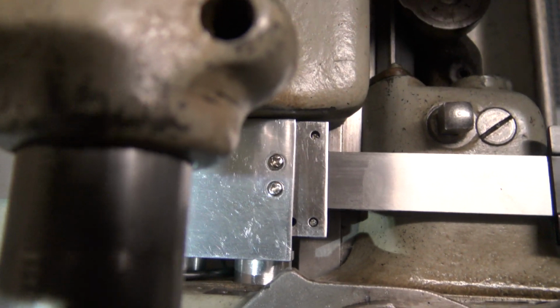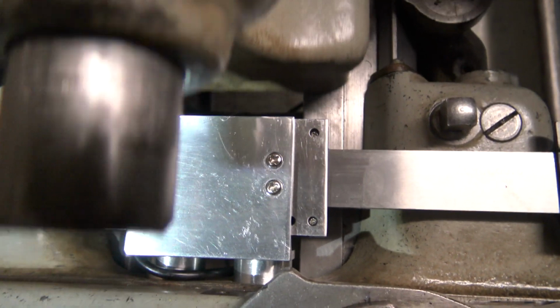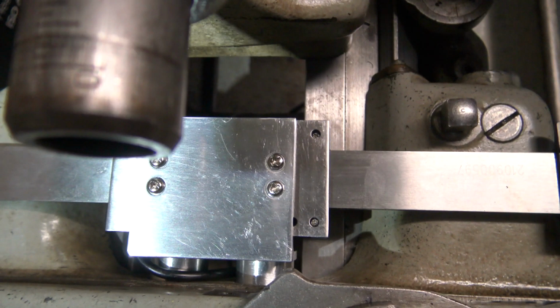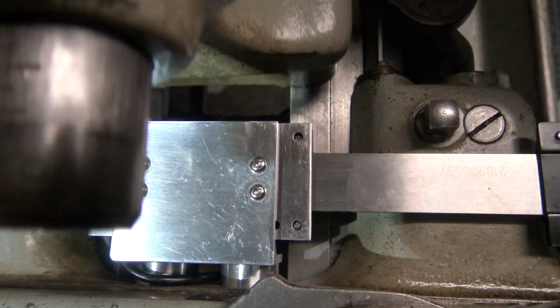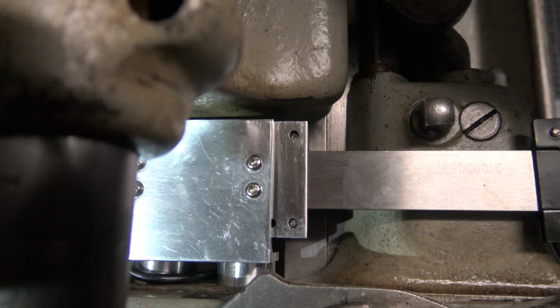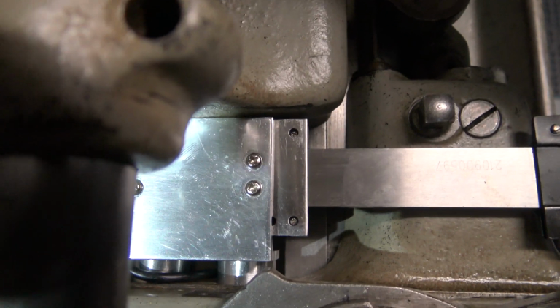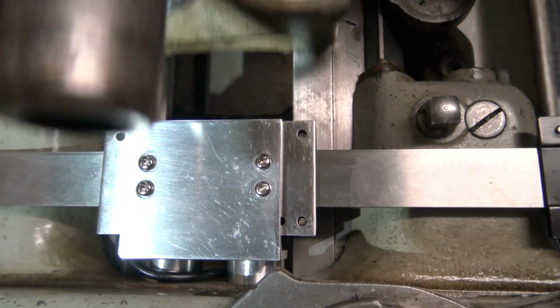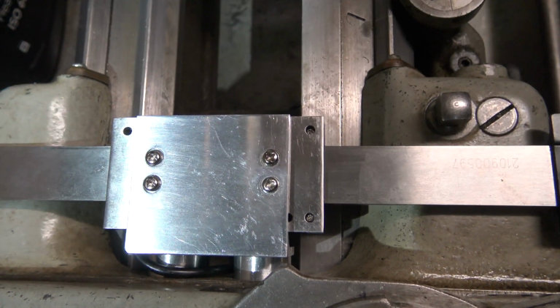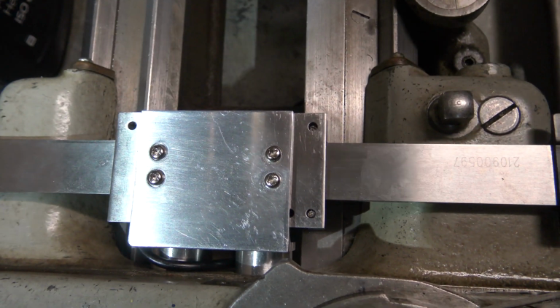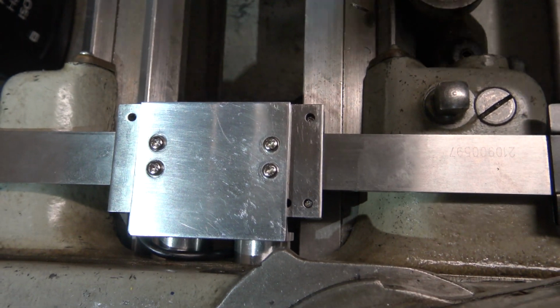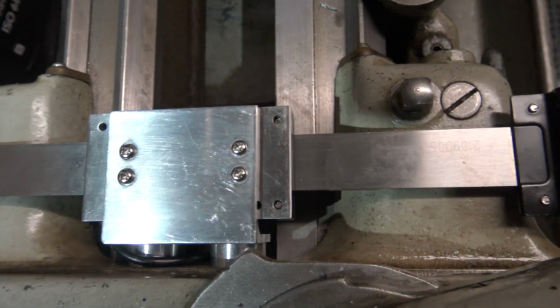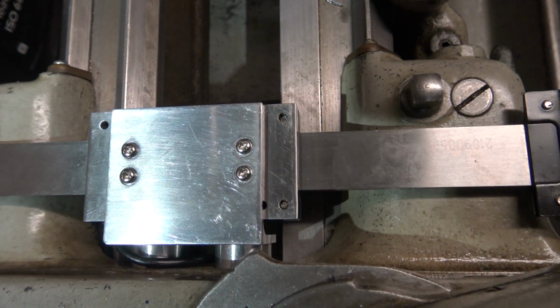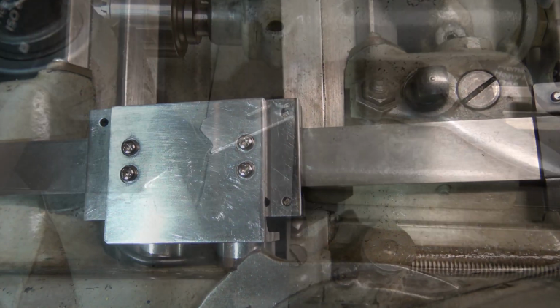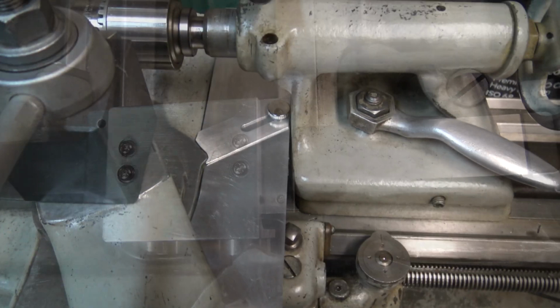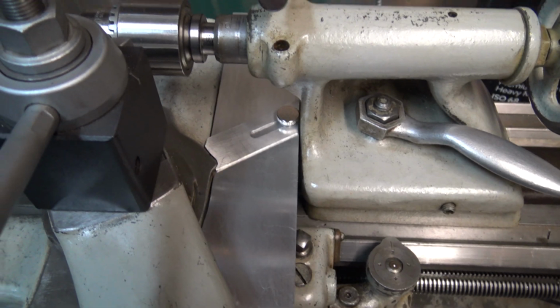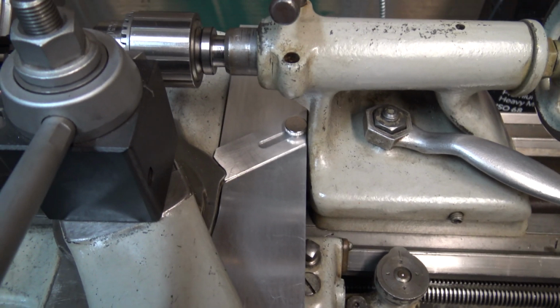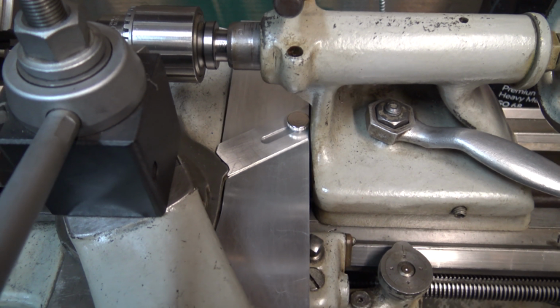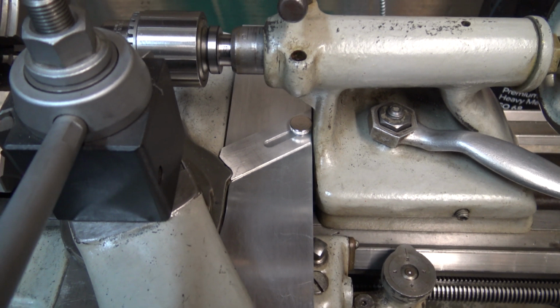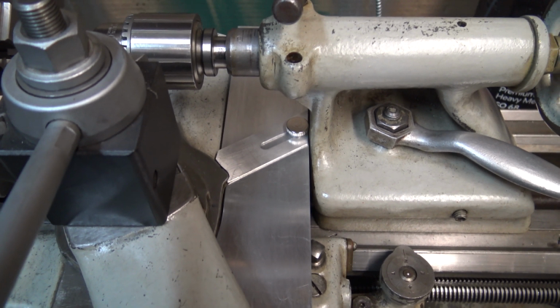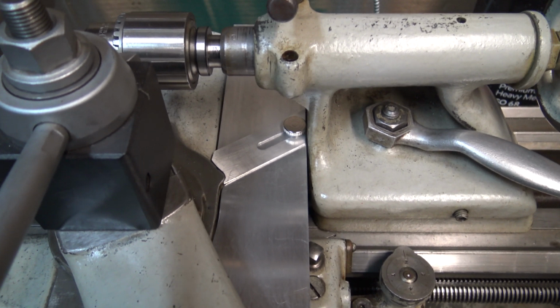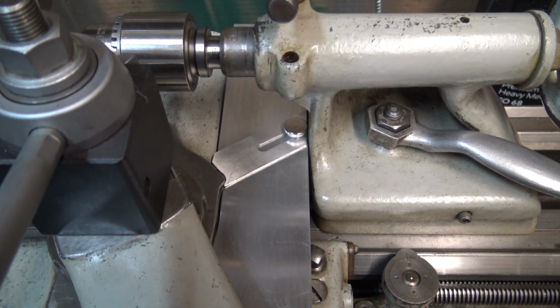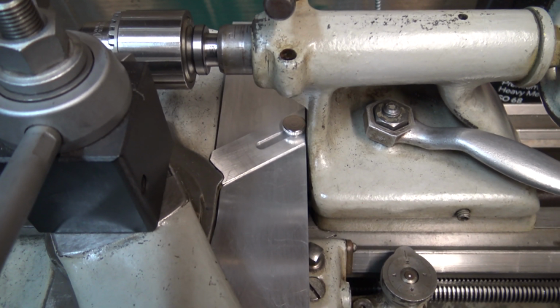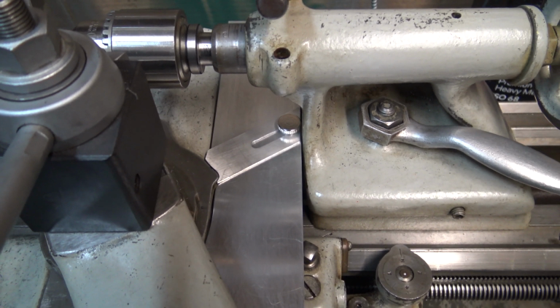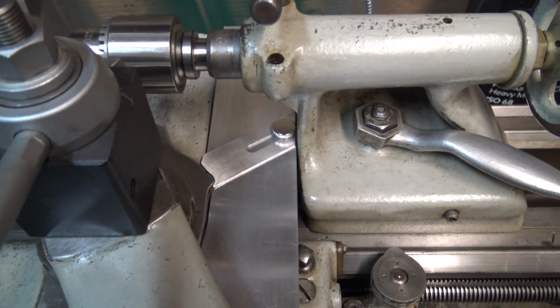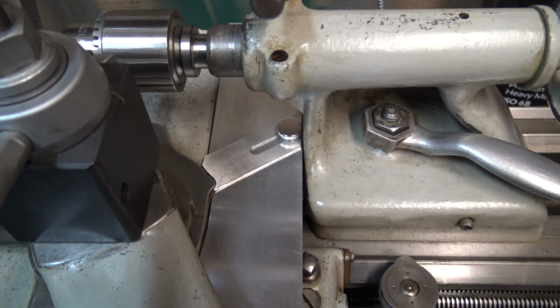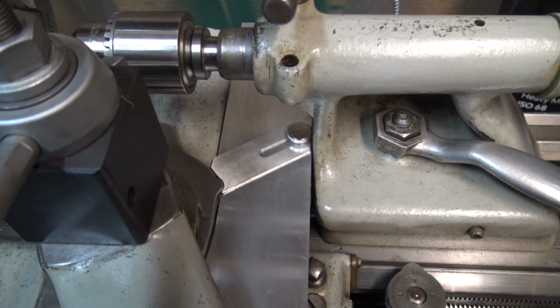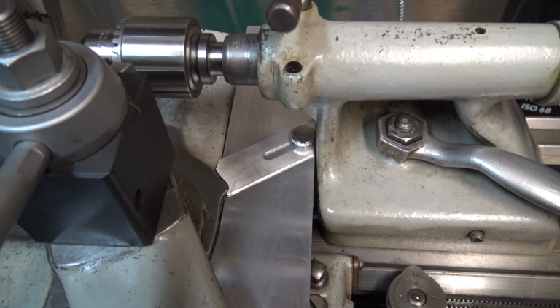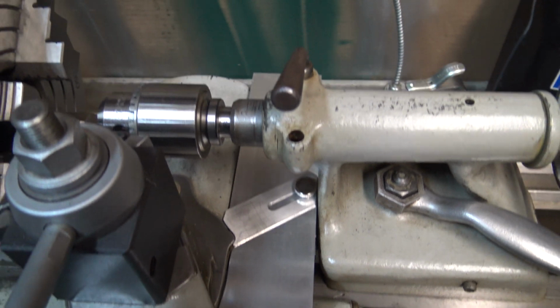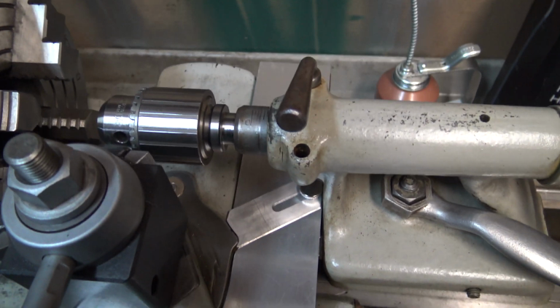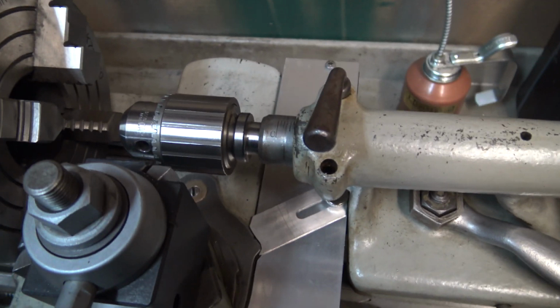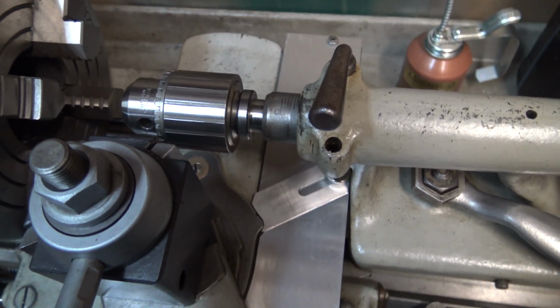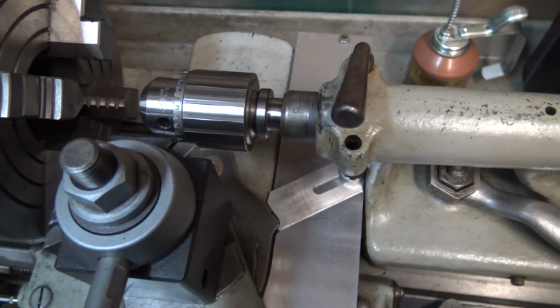That worked out better. I gained about a quarter of an inch of clearance and I don't have to worry about crushing the wire, so I've got plenty of room now.